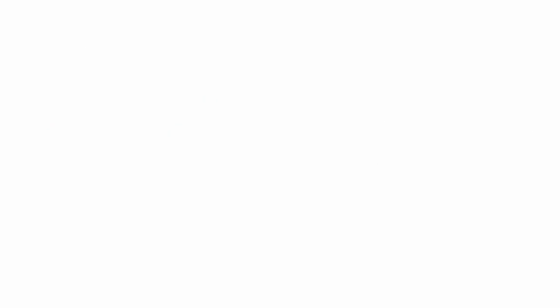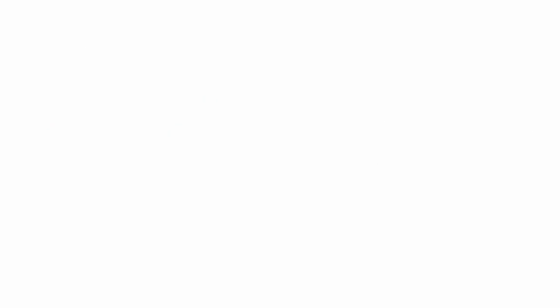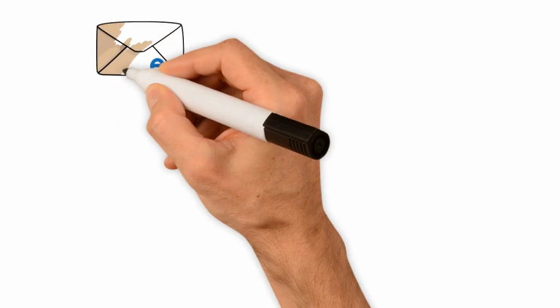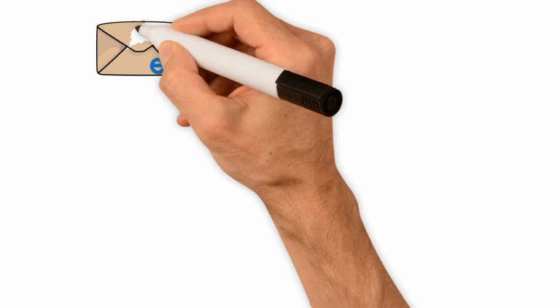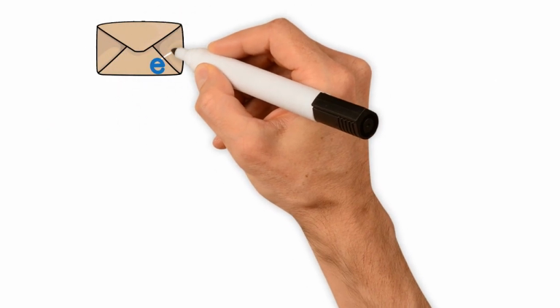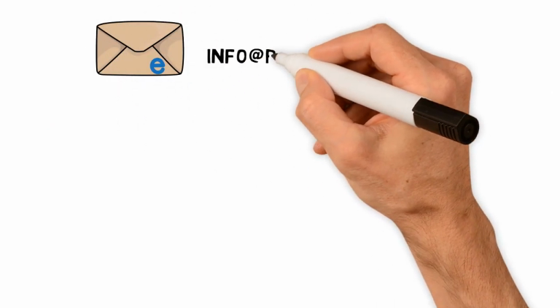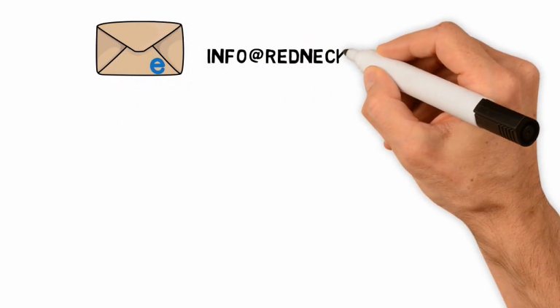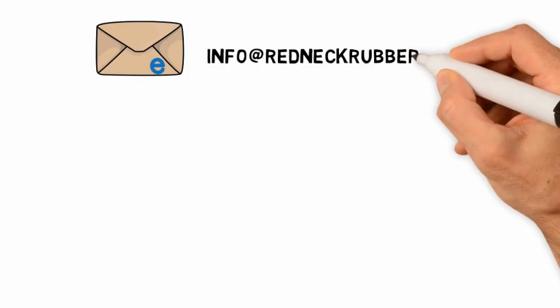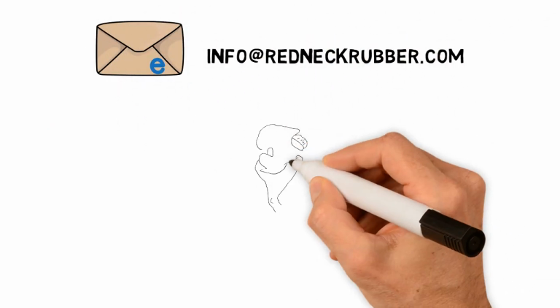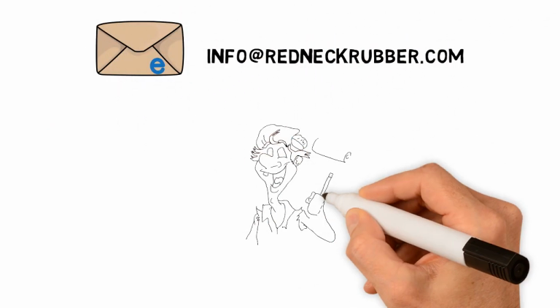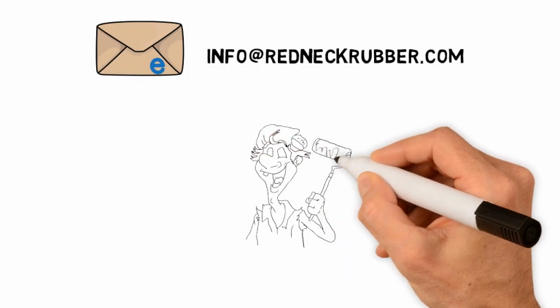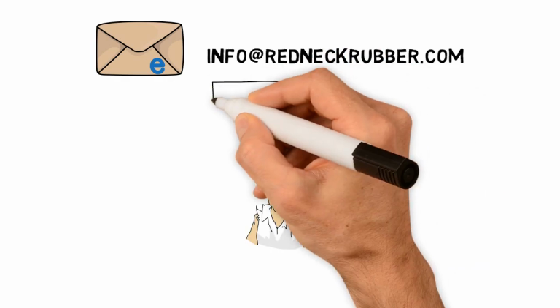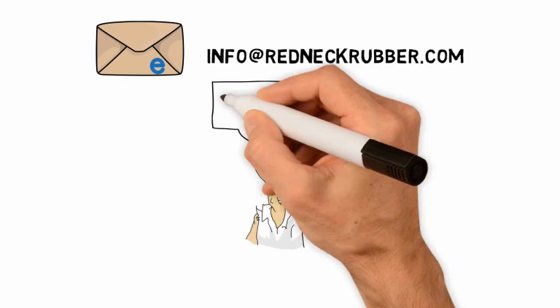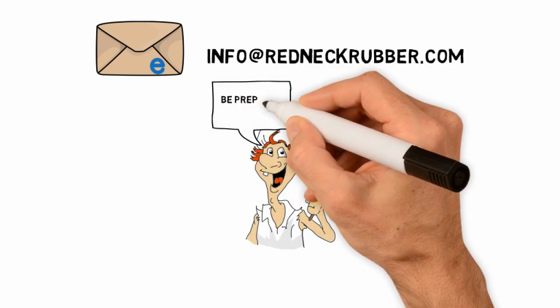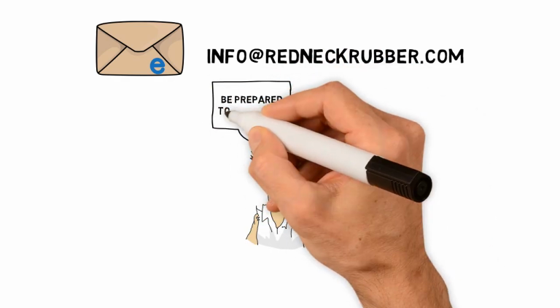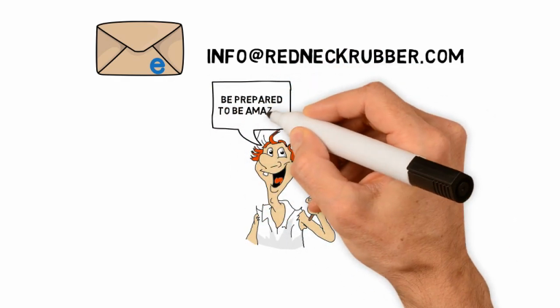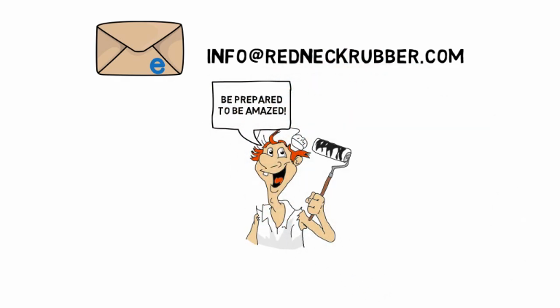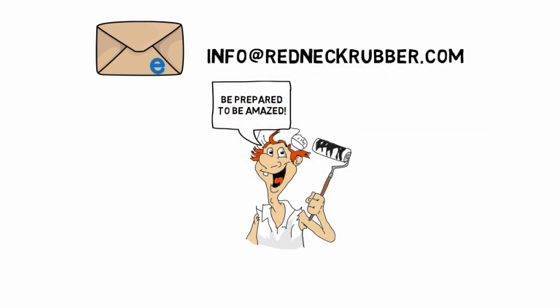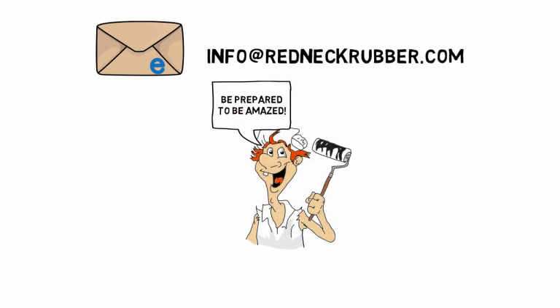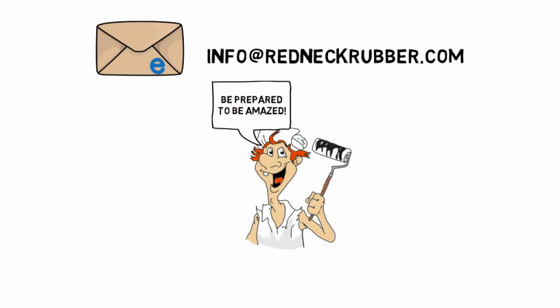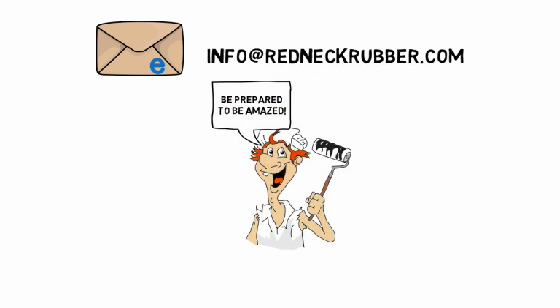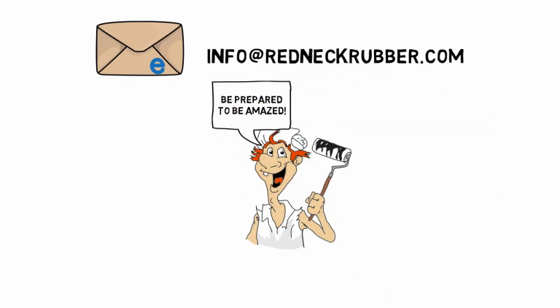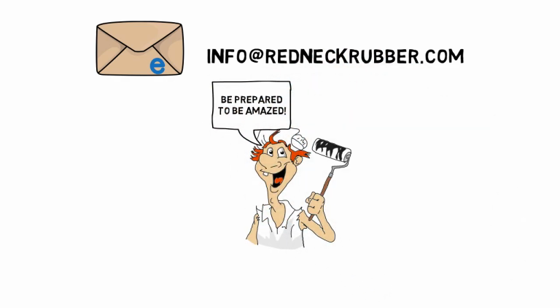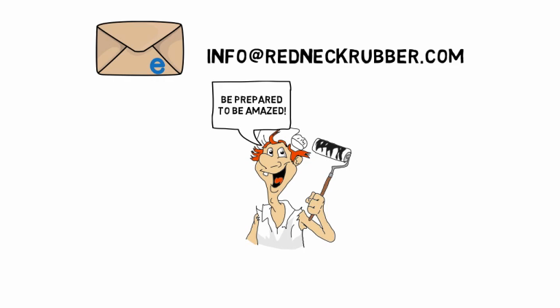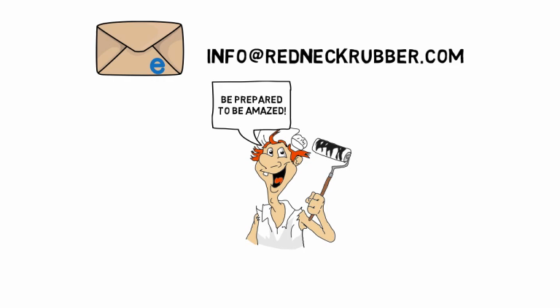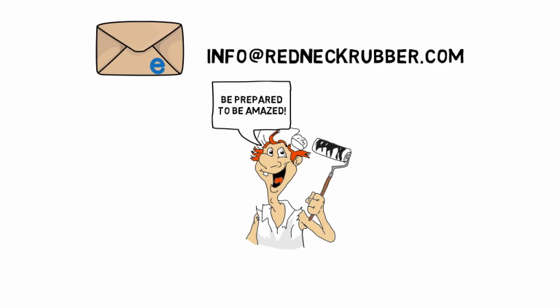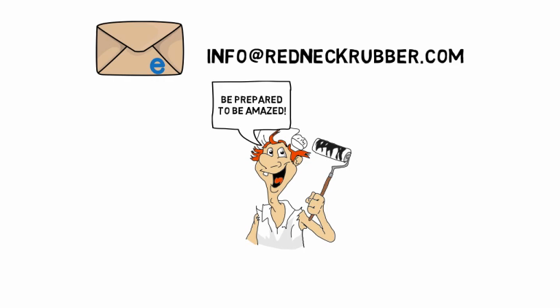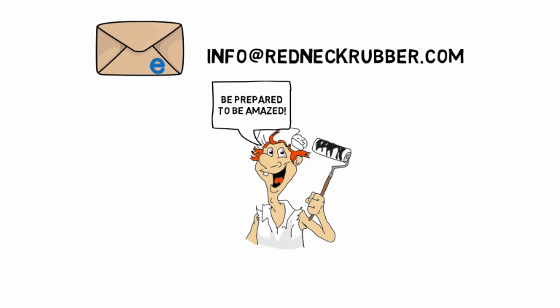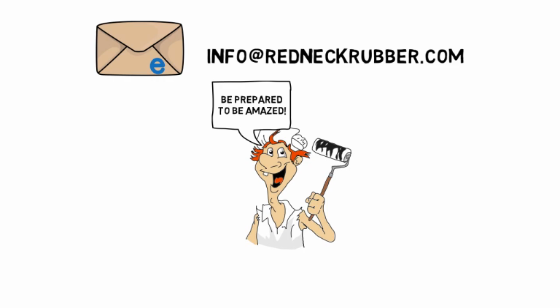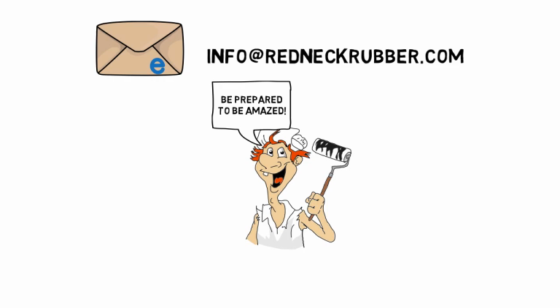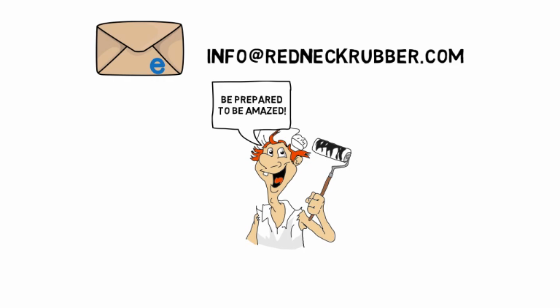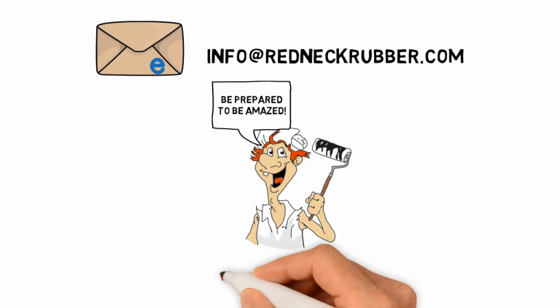Email us at info@RedneckRubber.com with any questions and check out Redneck Rubber — be prepared to be amazed. It took us 26 years and thousands of projects to develop this fantastic product. Check us out online at RedneckRubber.com.